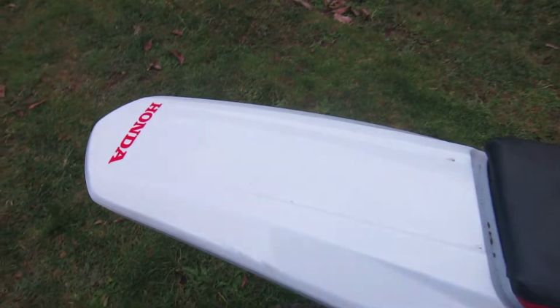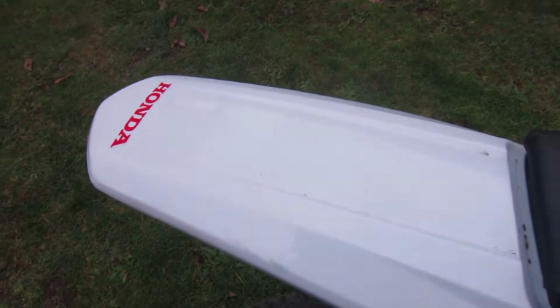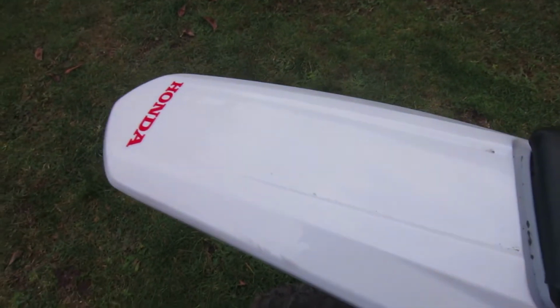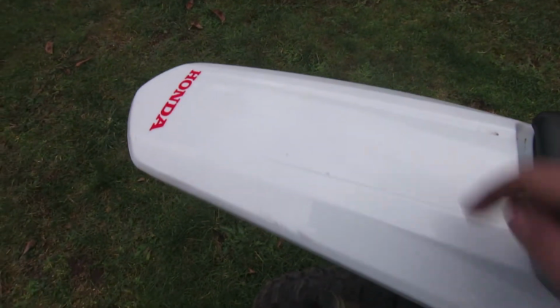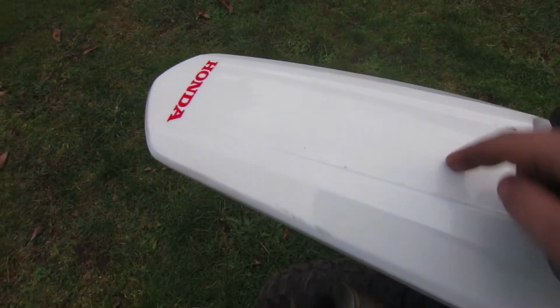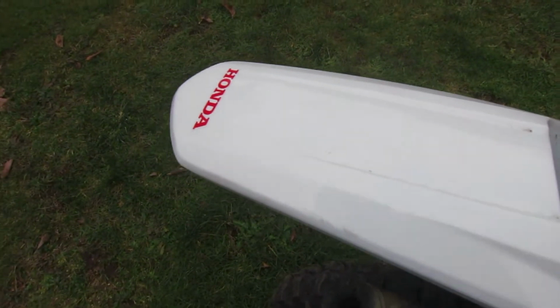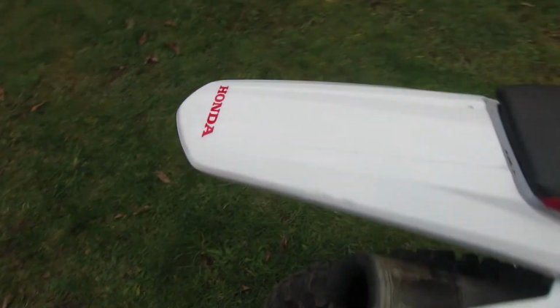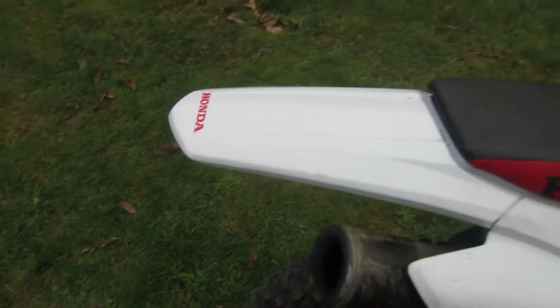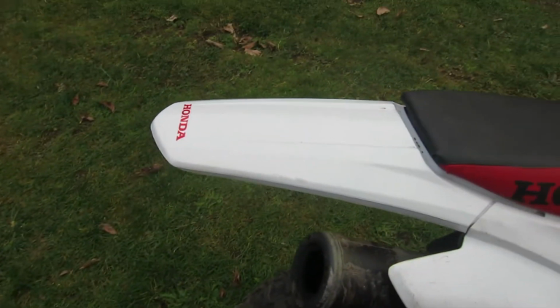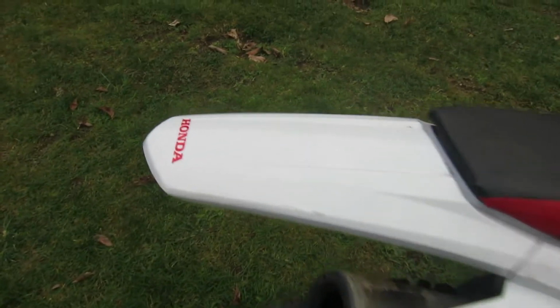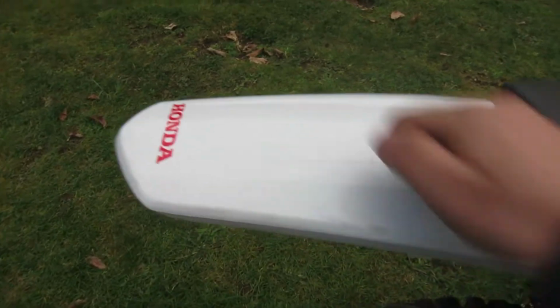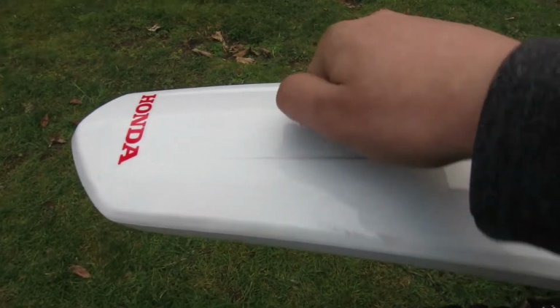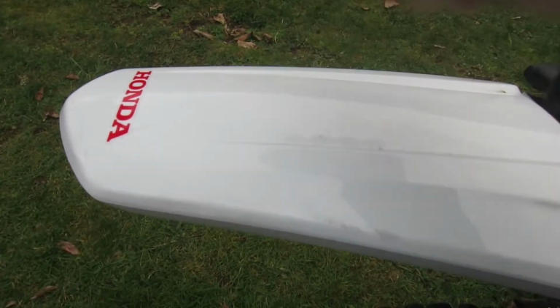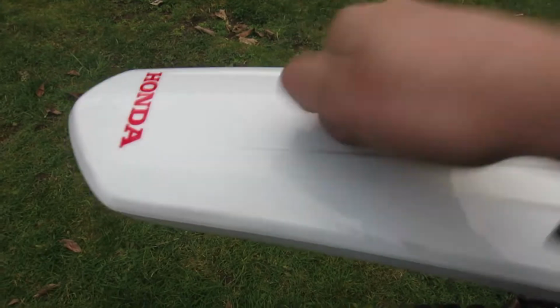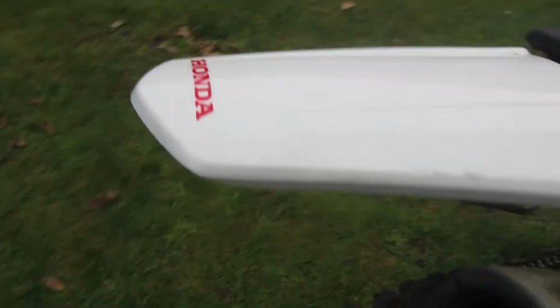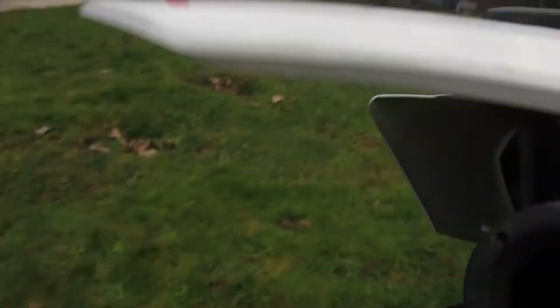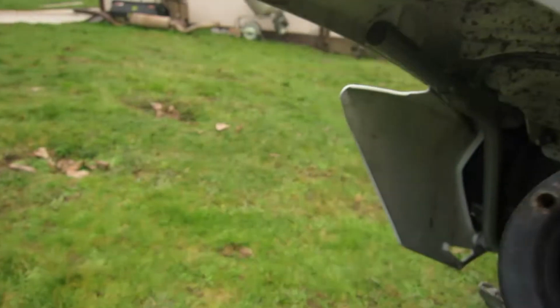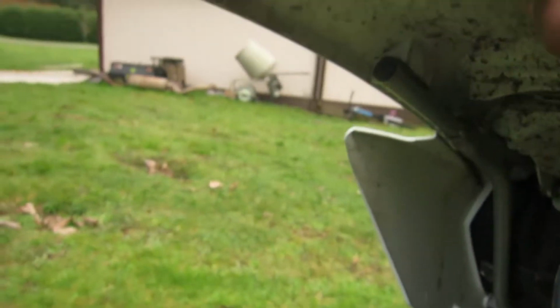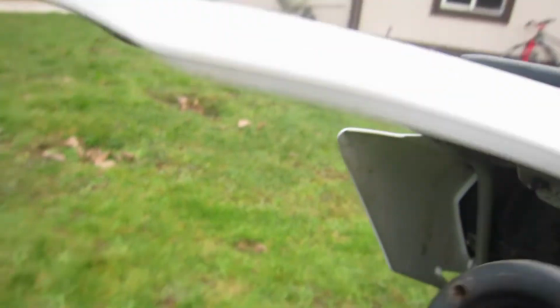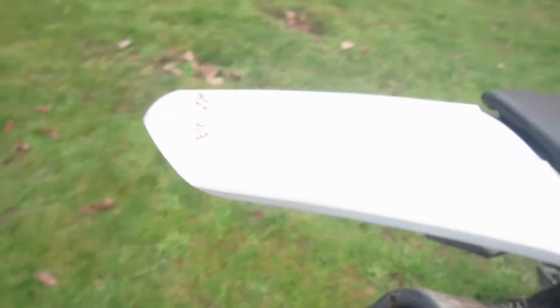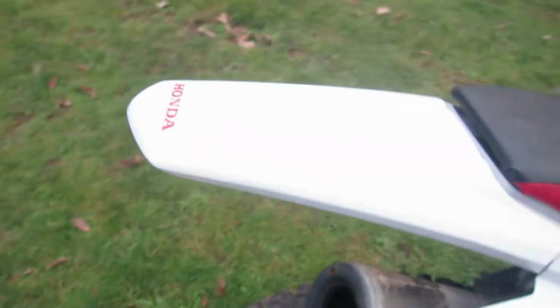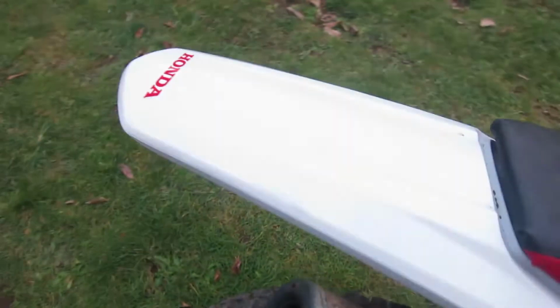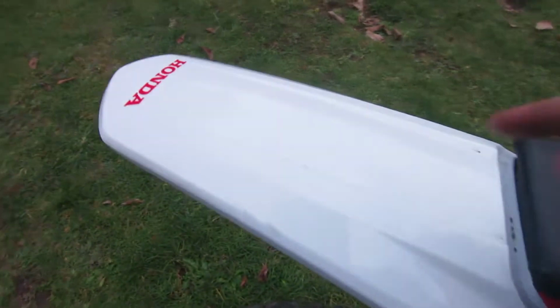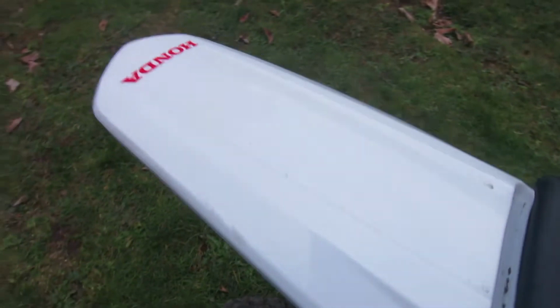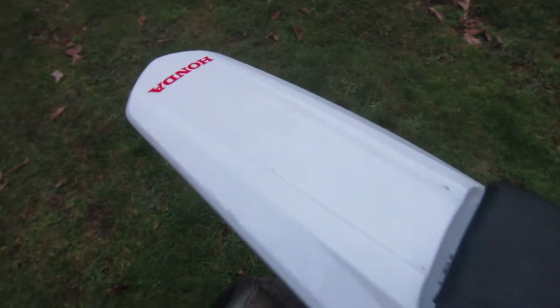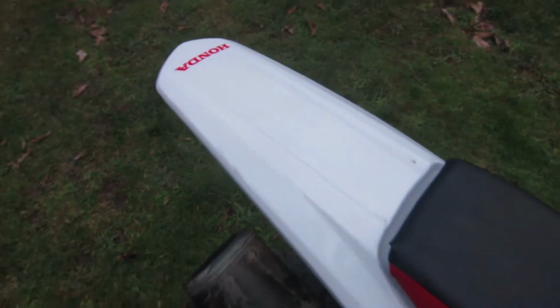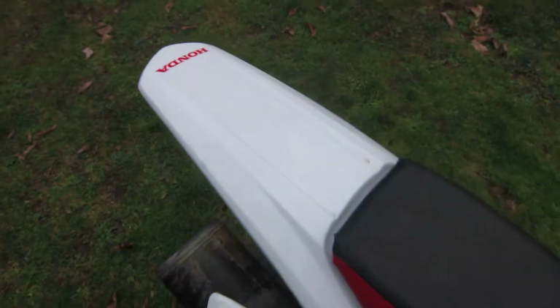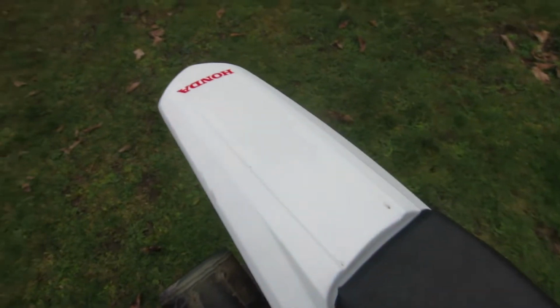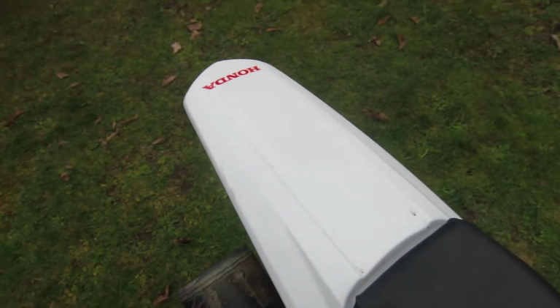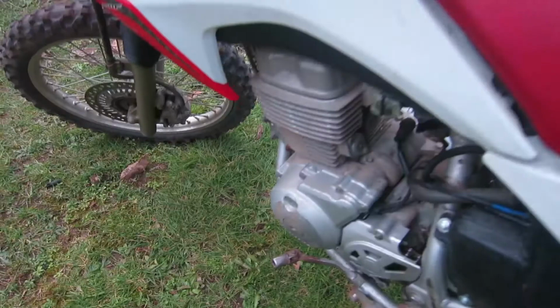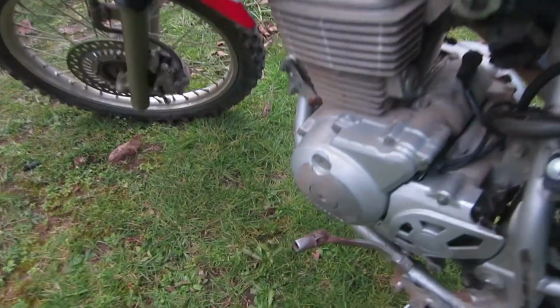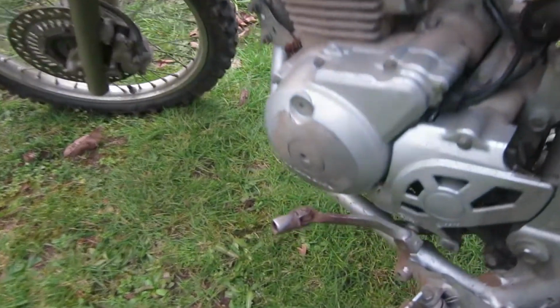This bike has a lot of durable components — just check out this rear fender. Solid, fat plastic. Very unlikely that a branch is going to break that out on the trail.